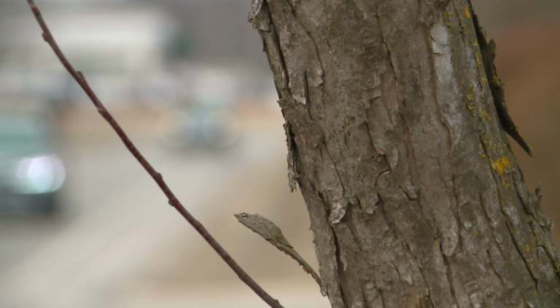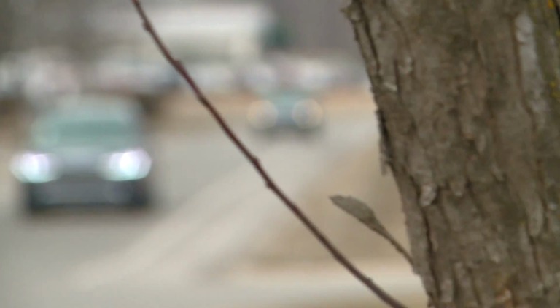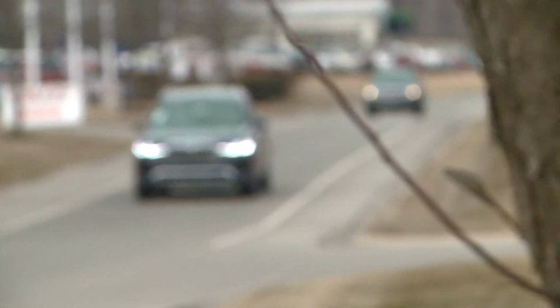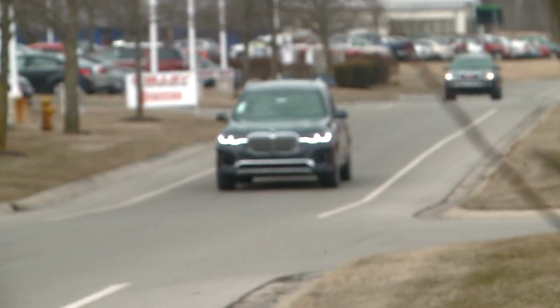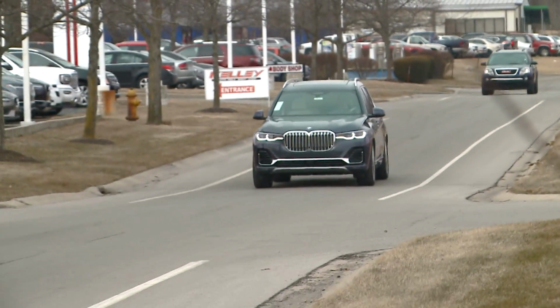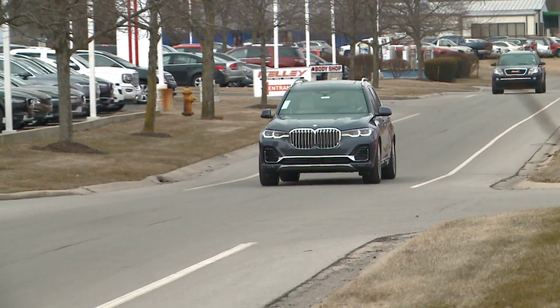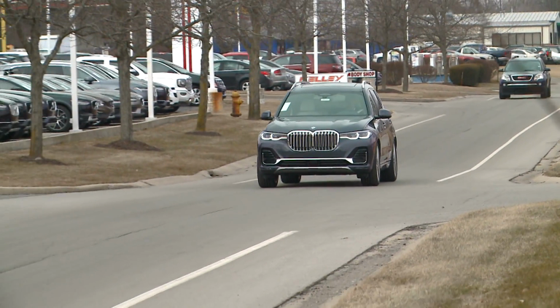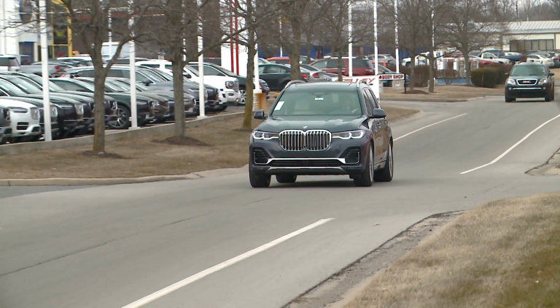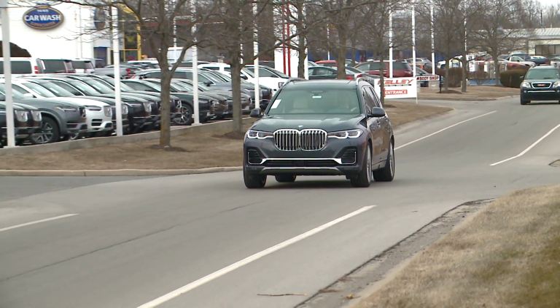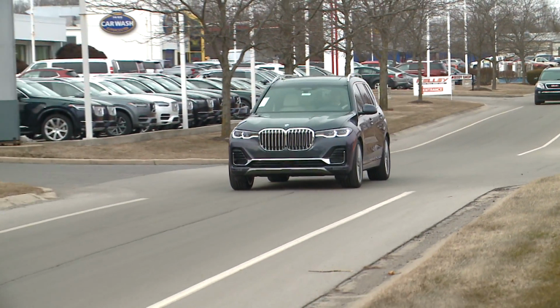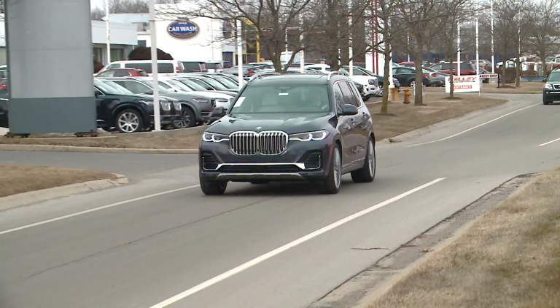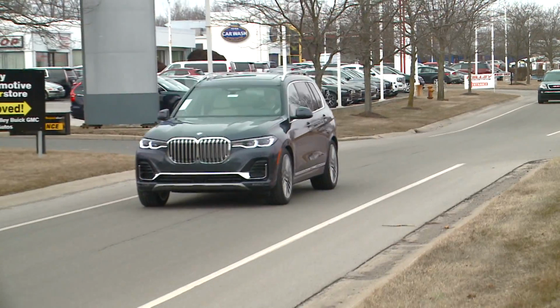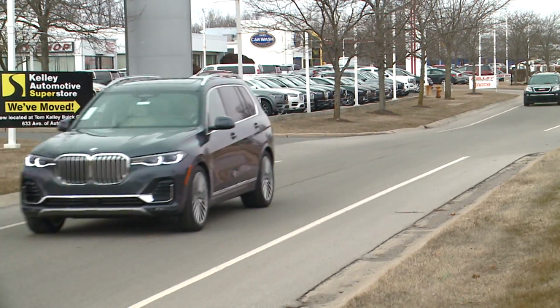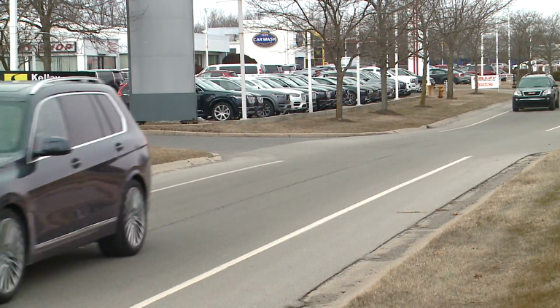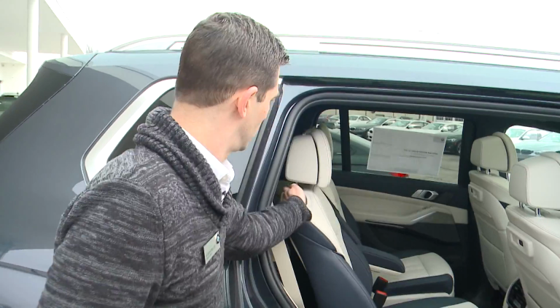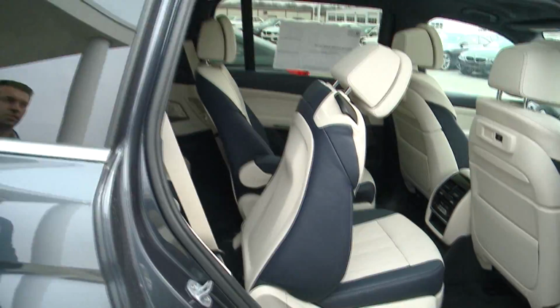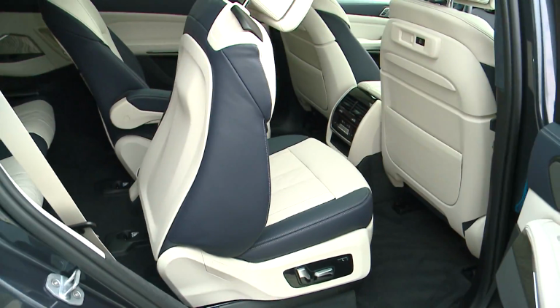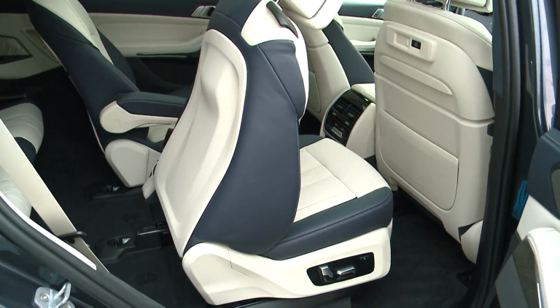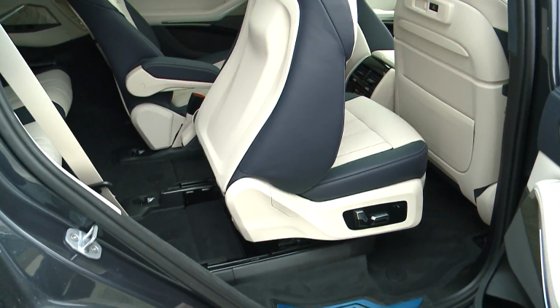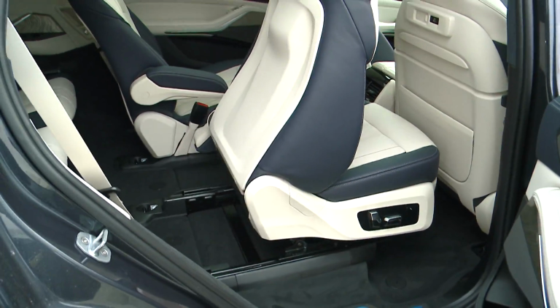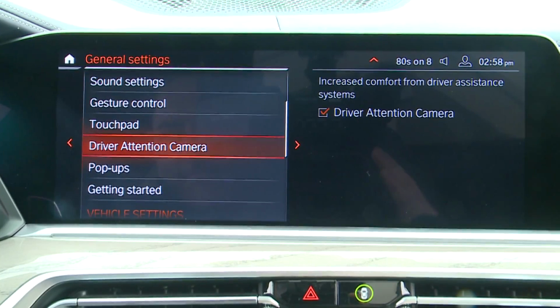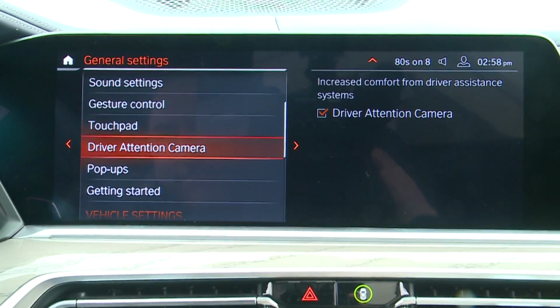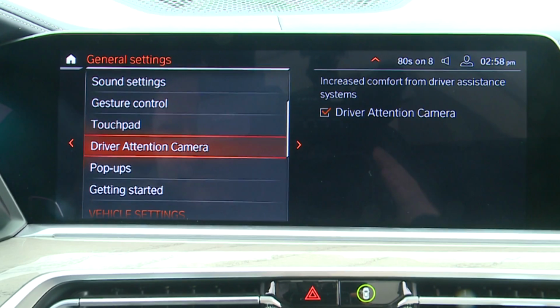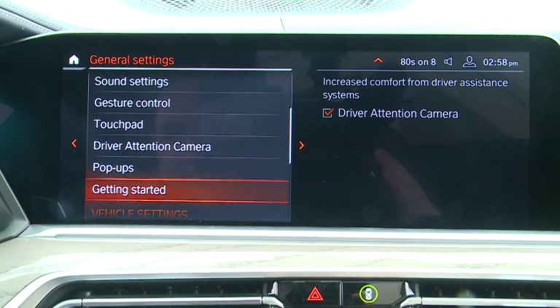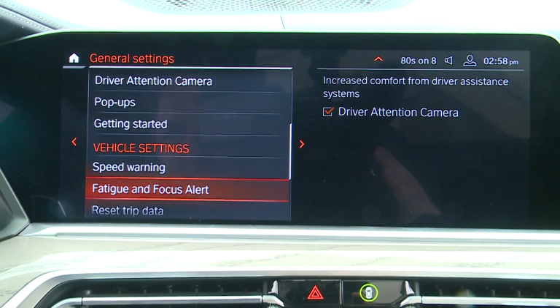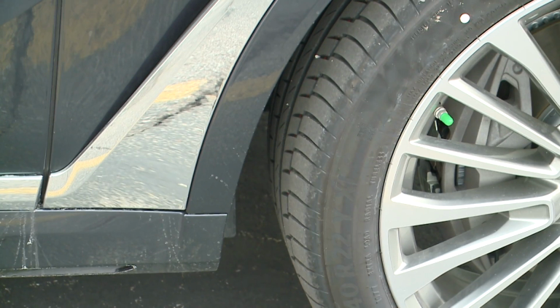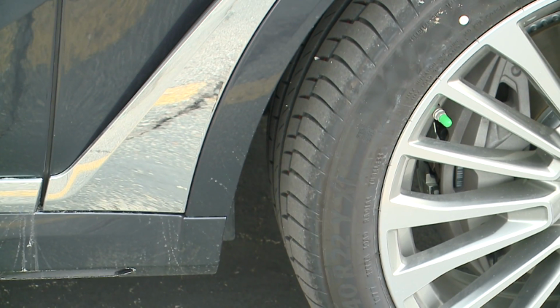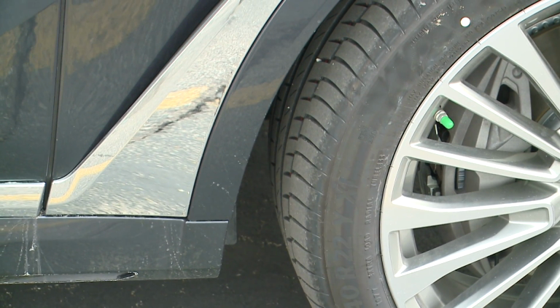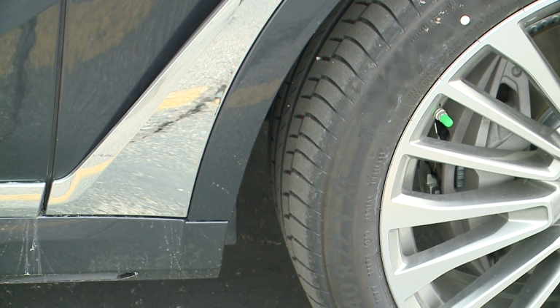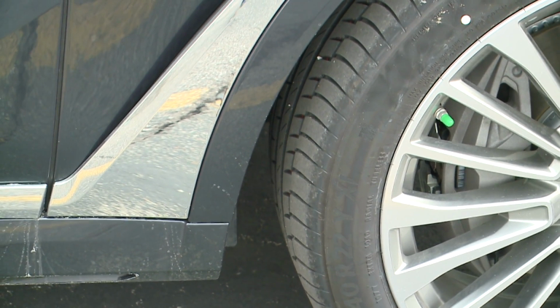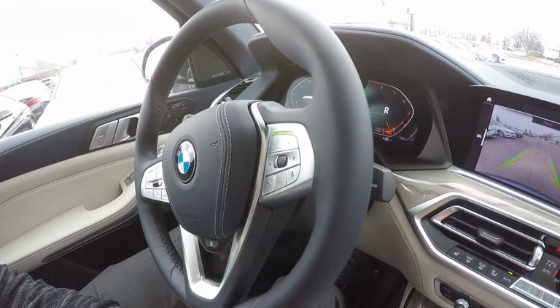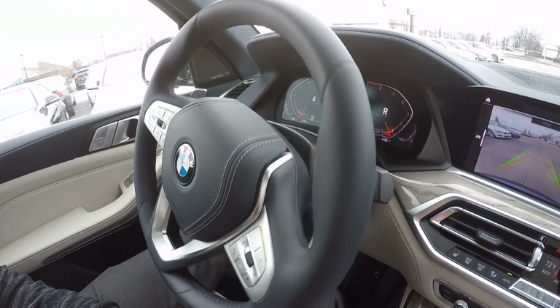There are way too many features in the all-new BMW X7 to cover in a two-minute test drive — from the electrical operation of the rear and front seats to the advanced driver safety systems, ride height adjustments, camera systems, and more.